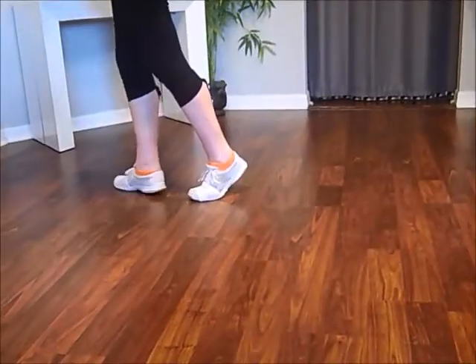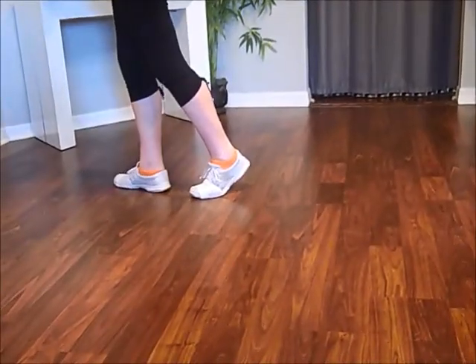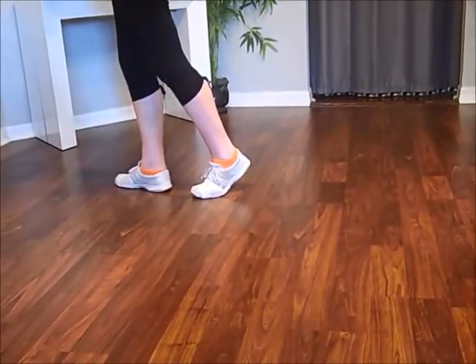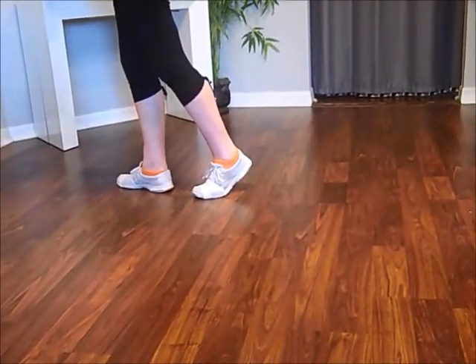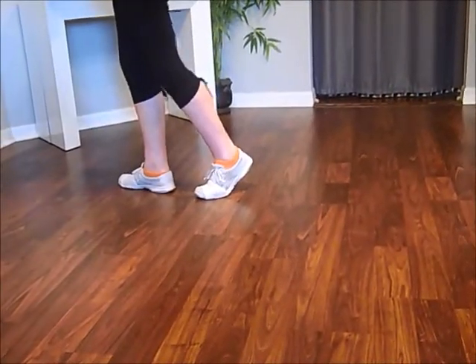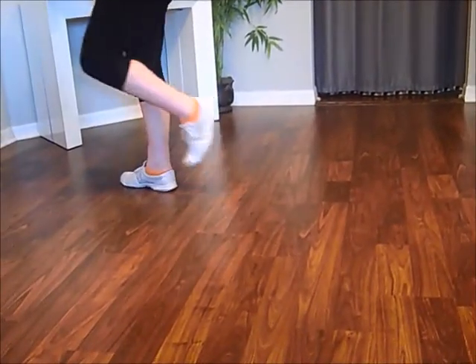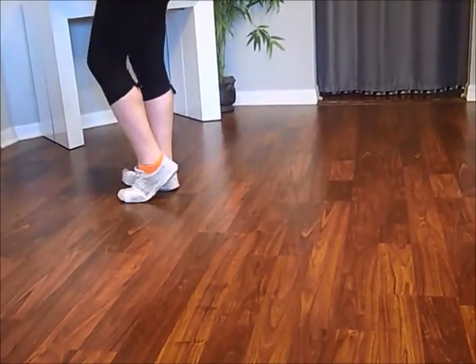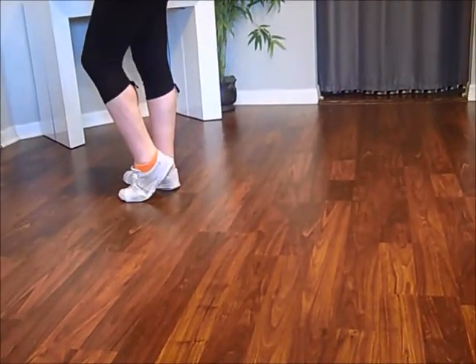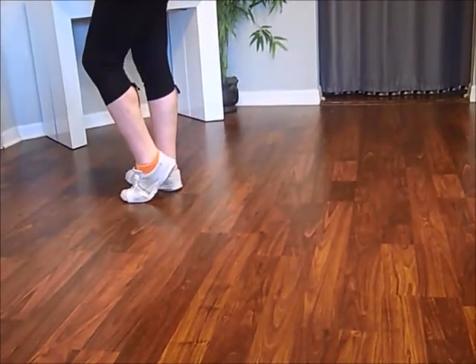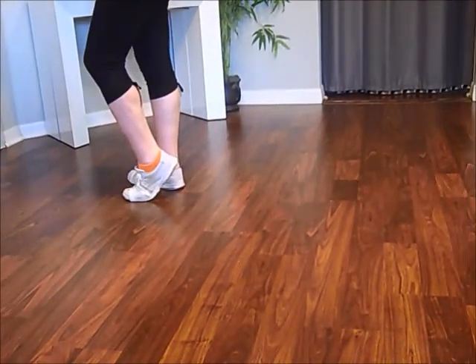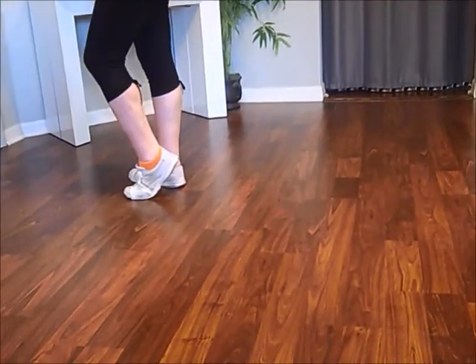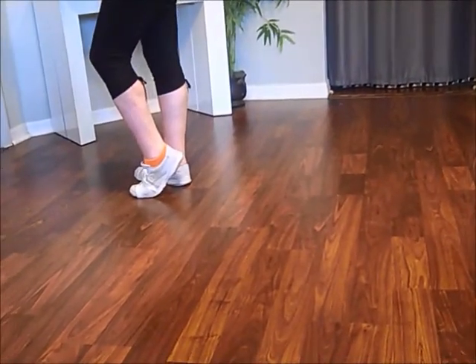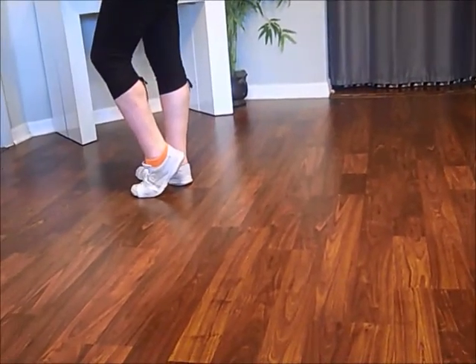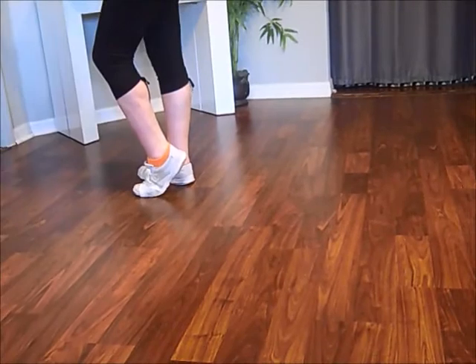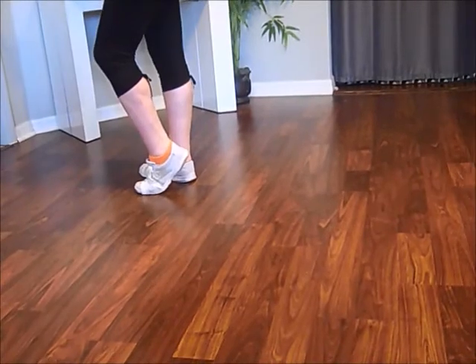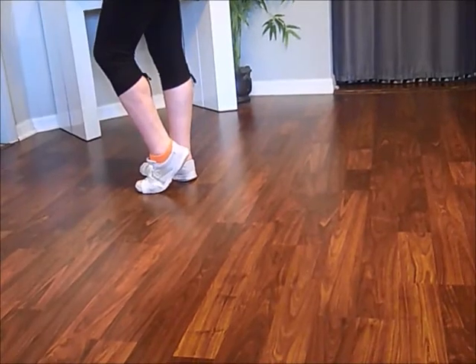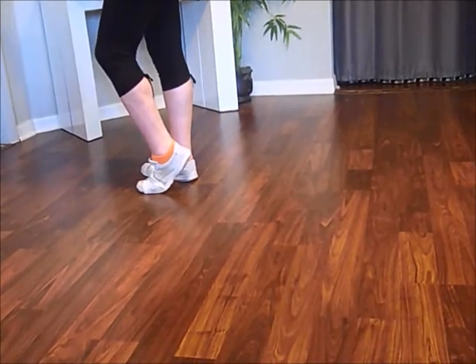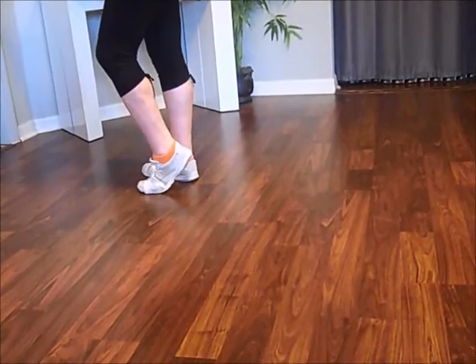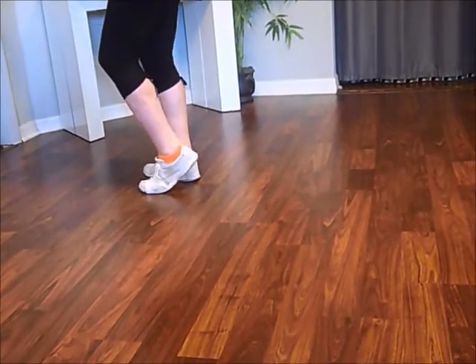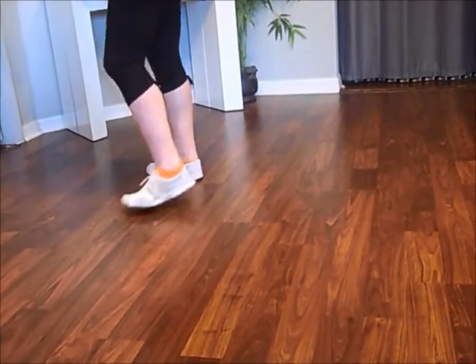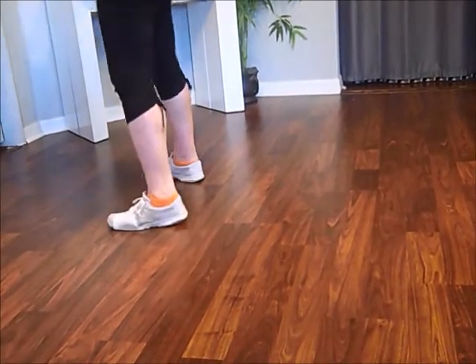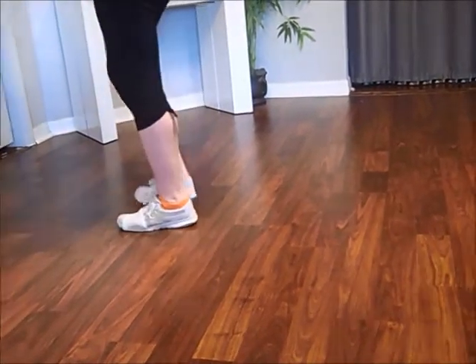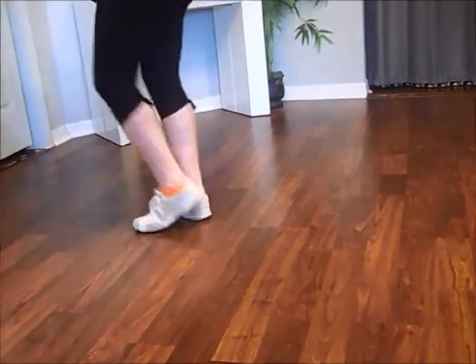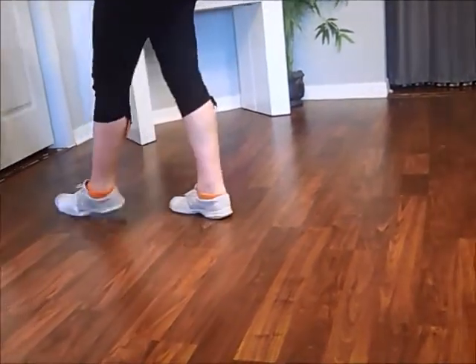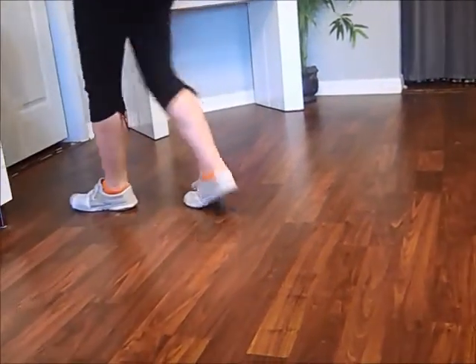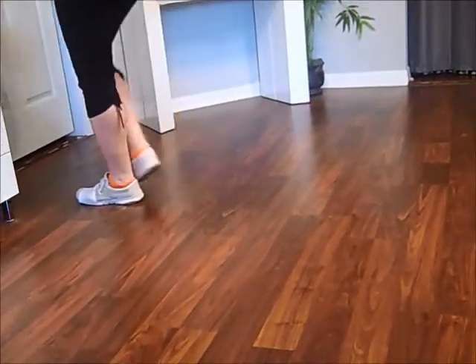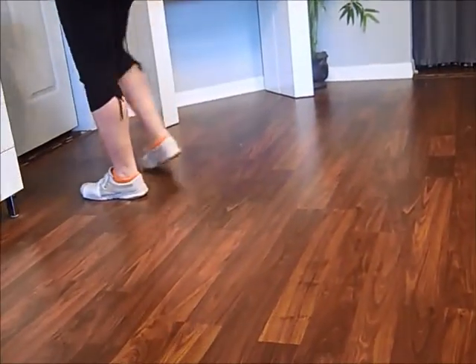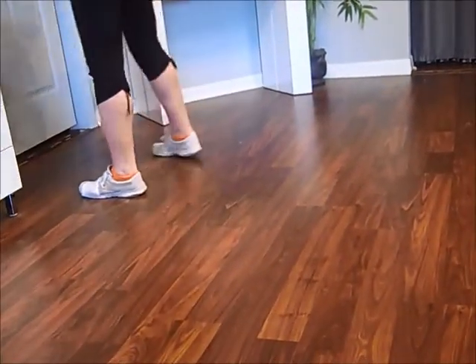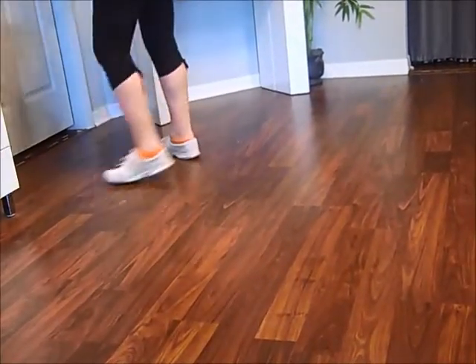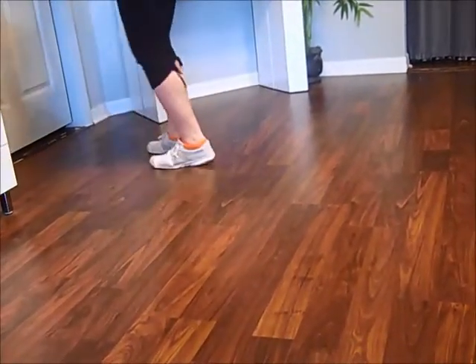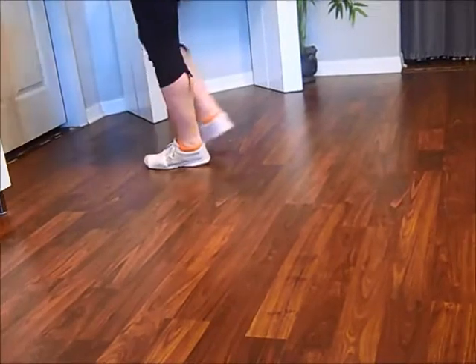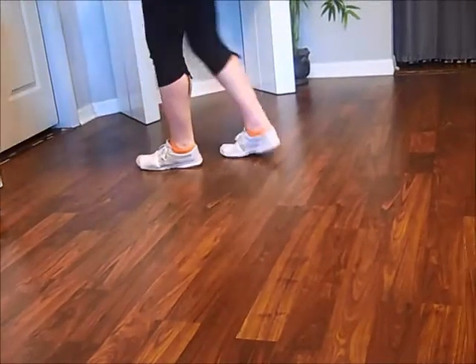I tell my students to touch right there, to set up the rumba box. Side together forward. Side together back.